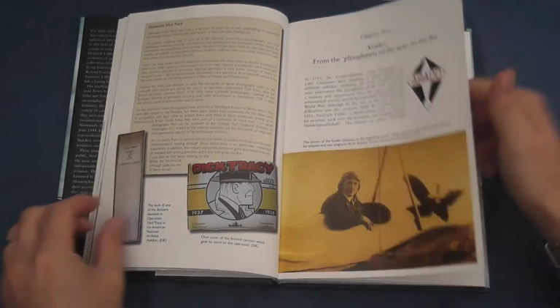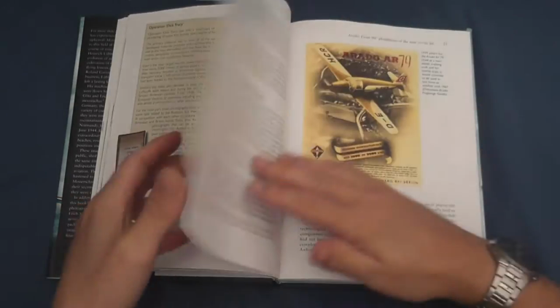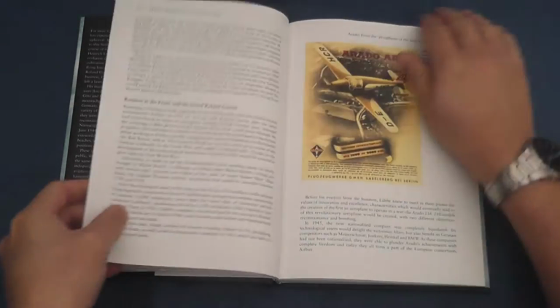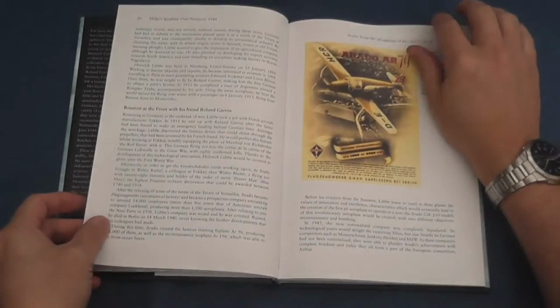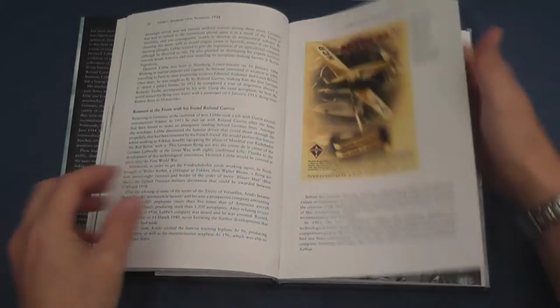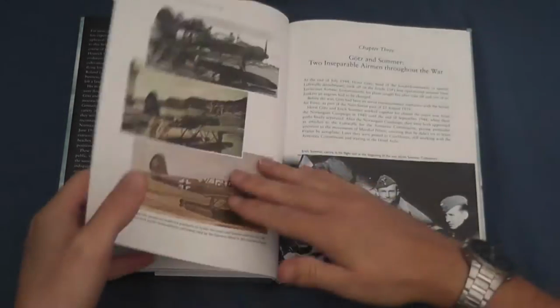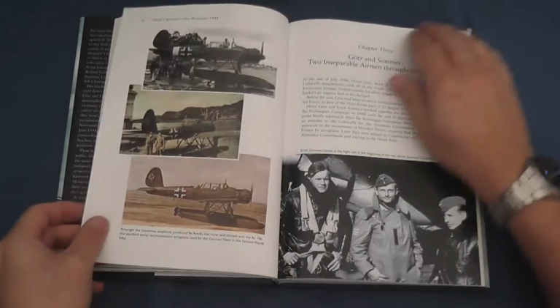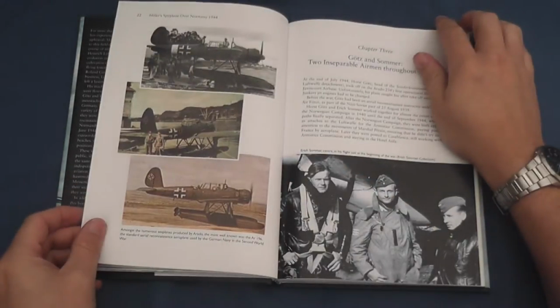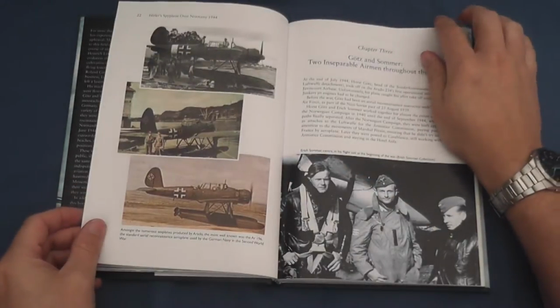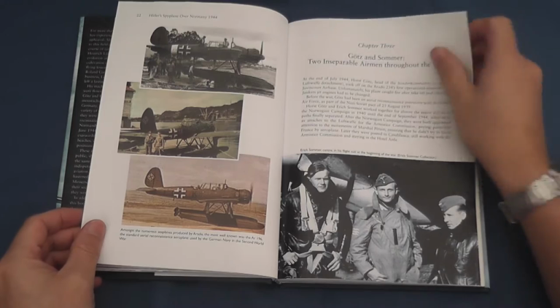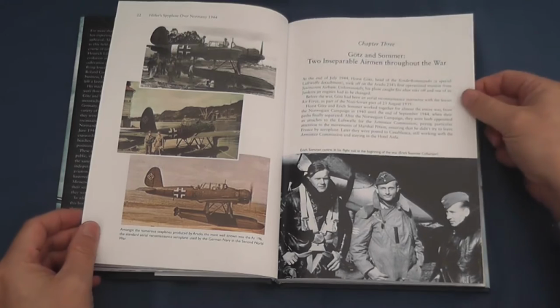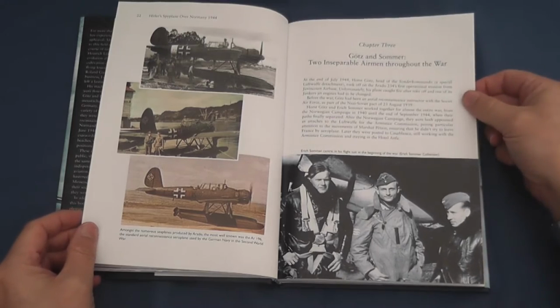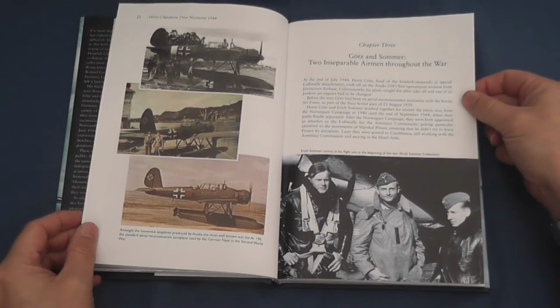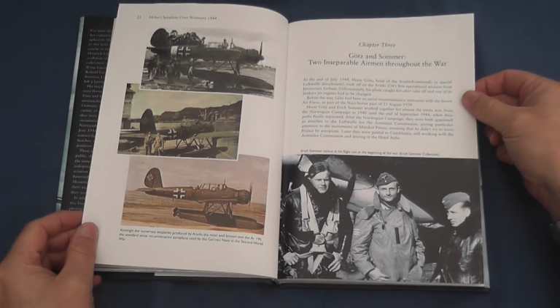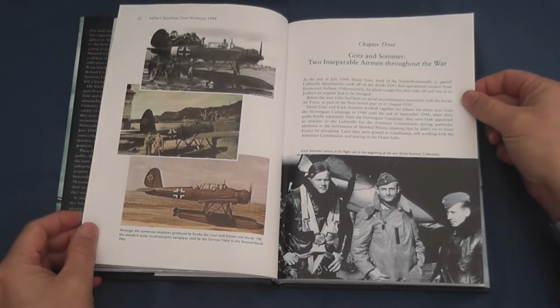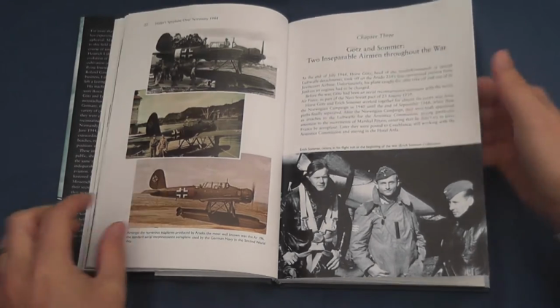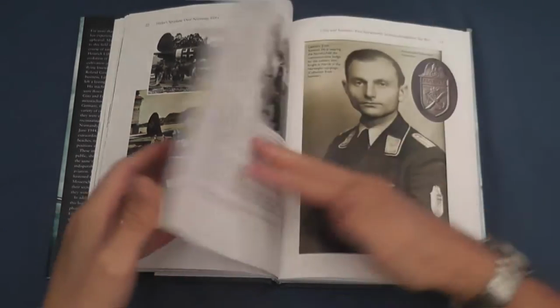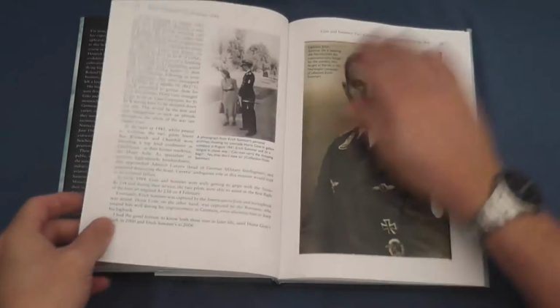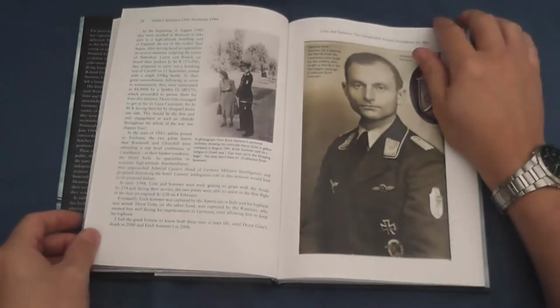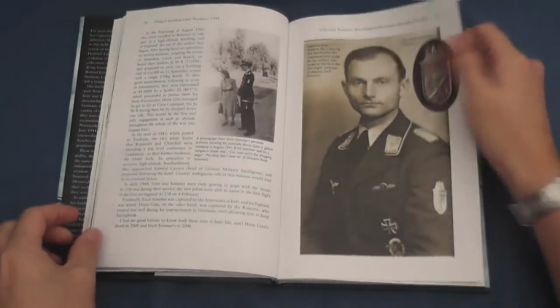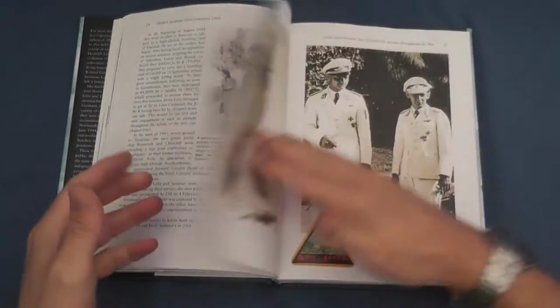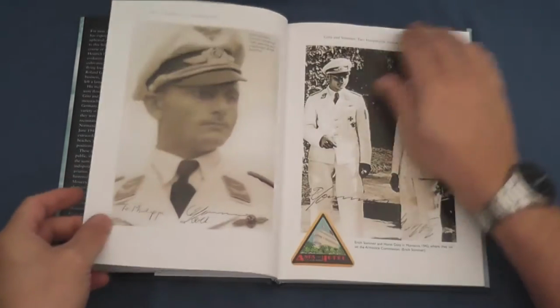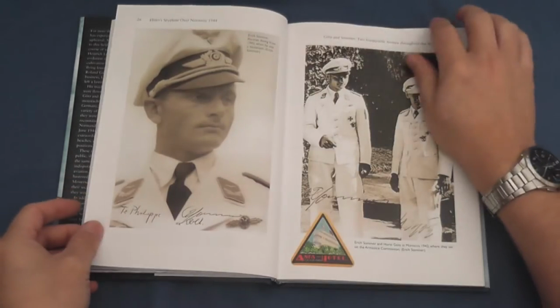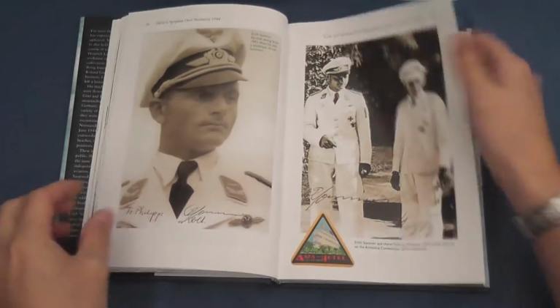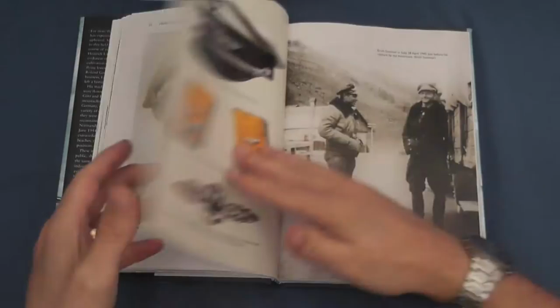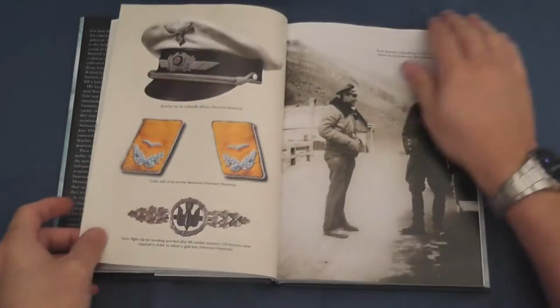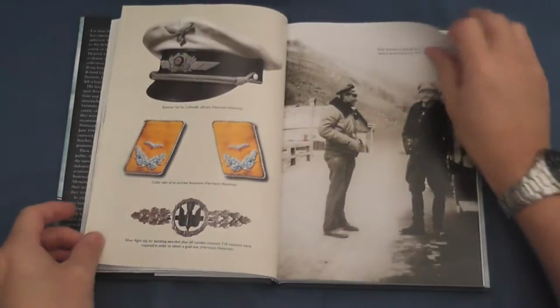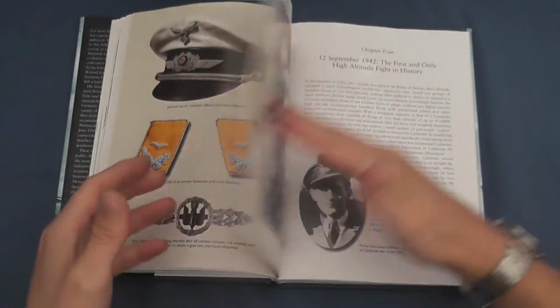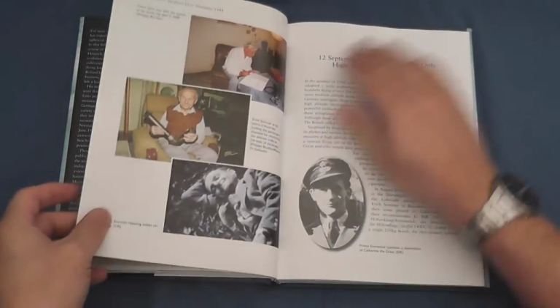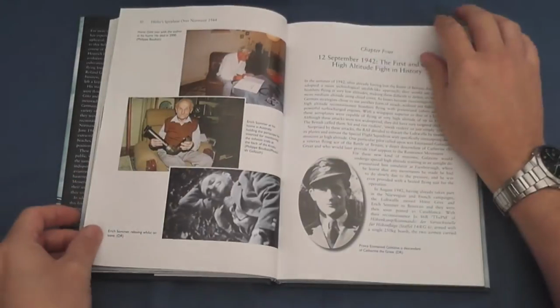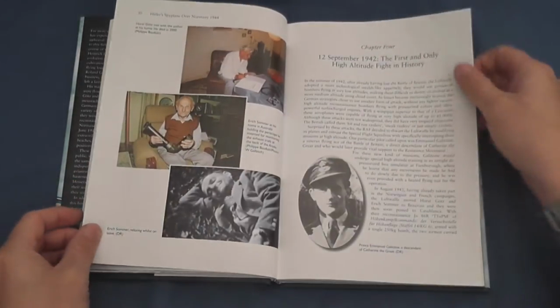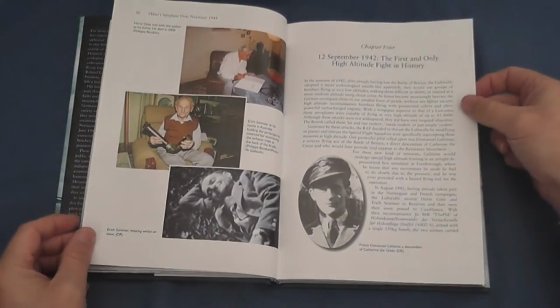Chapter 2 provides a very brief history of the Arado company, before introducing, in Chapter 3, Horst Gotts and Erich Somner, whose interviews and personal photographs enrich the publication.